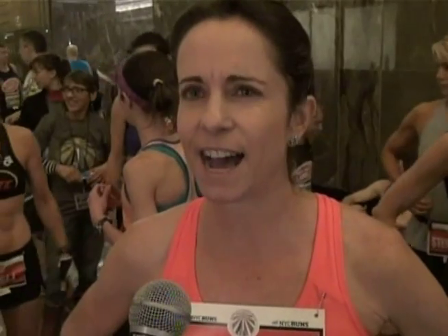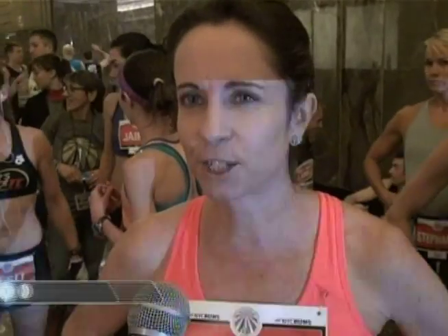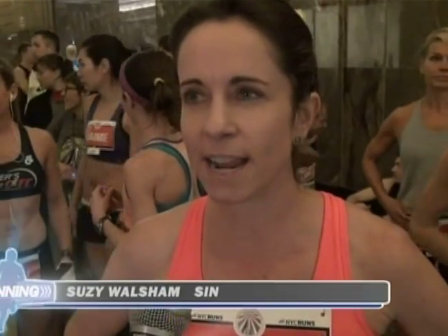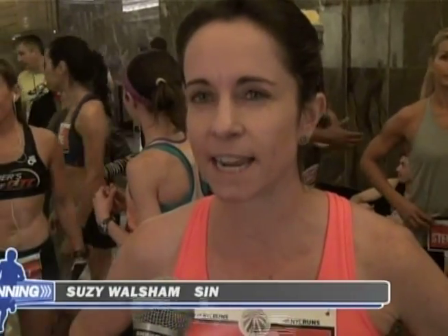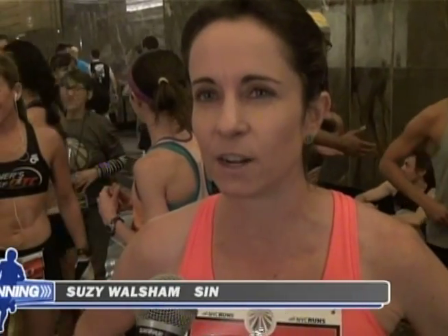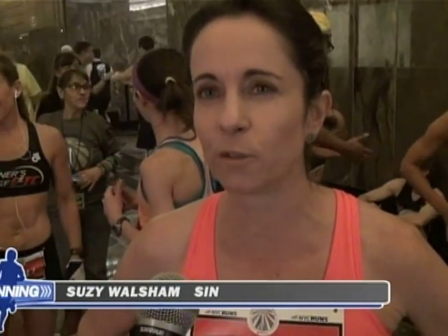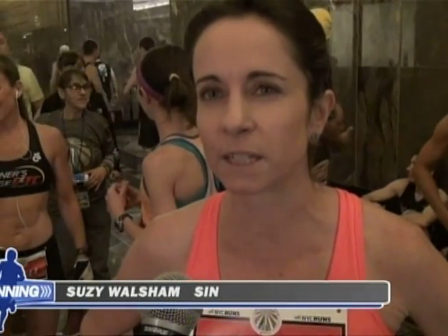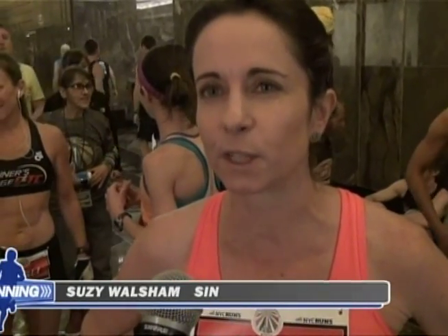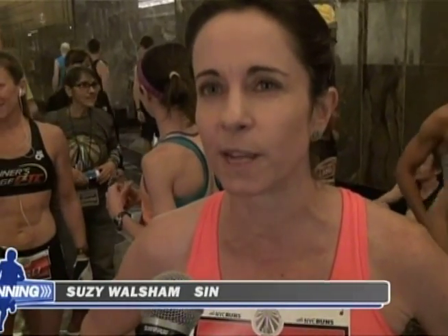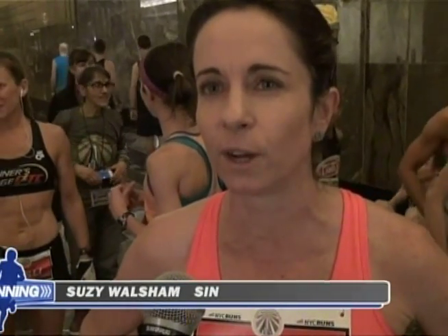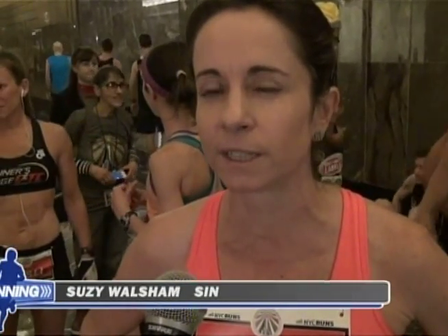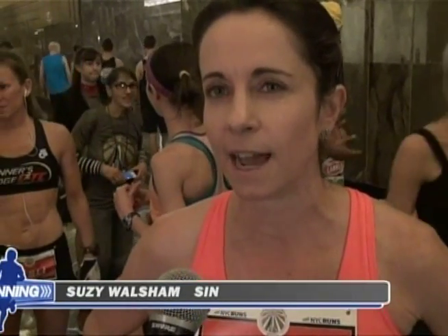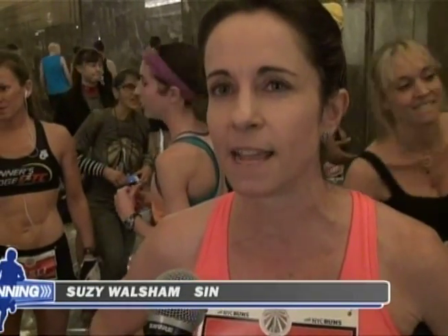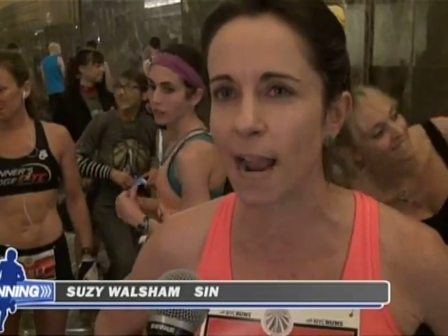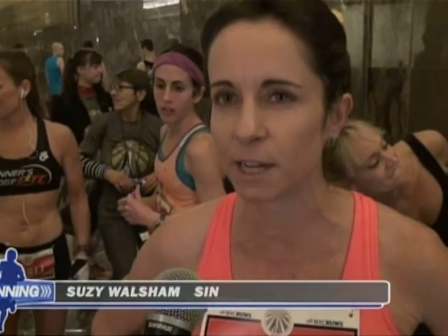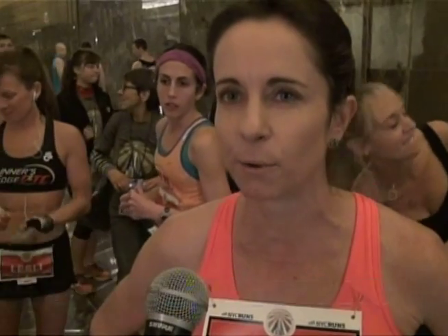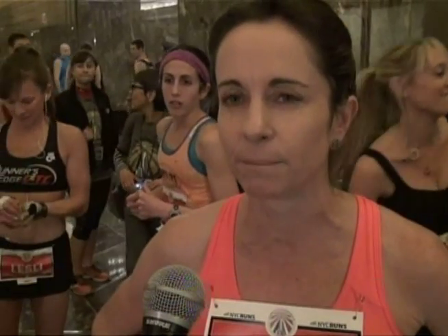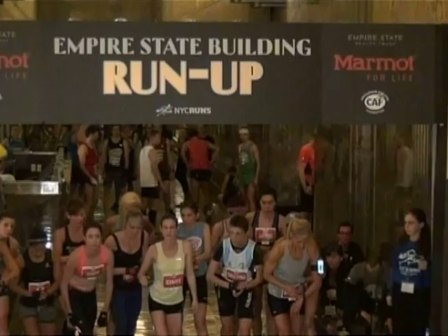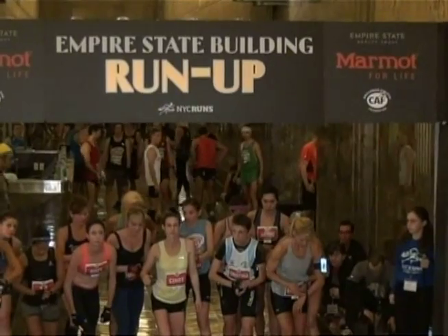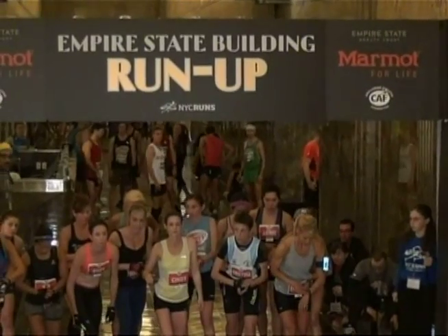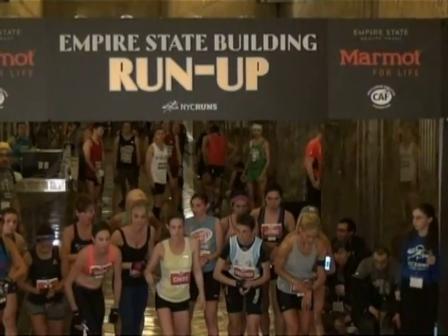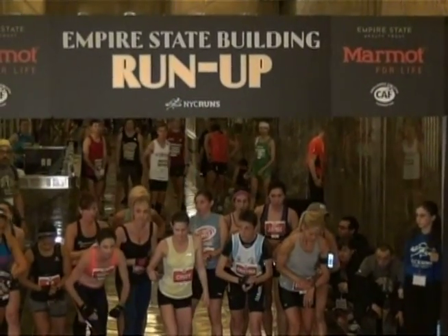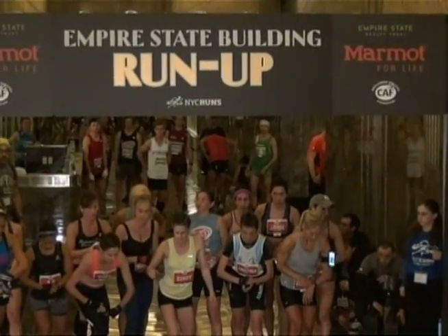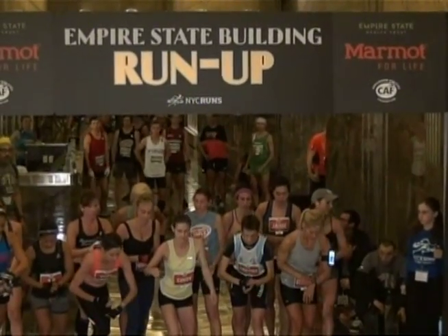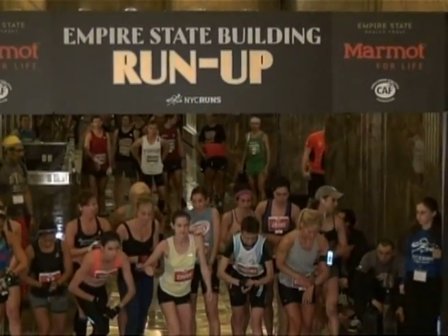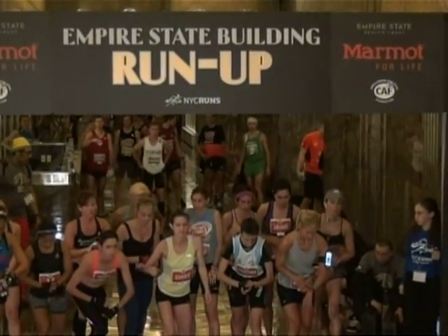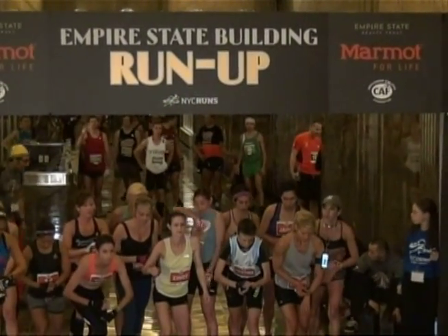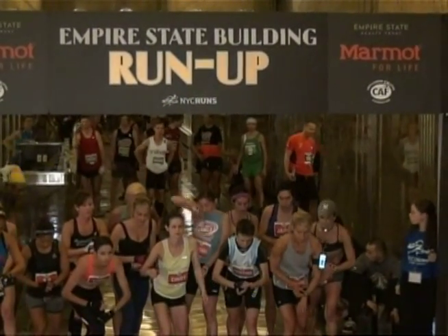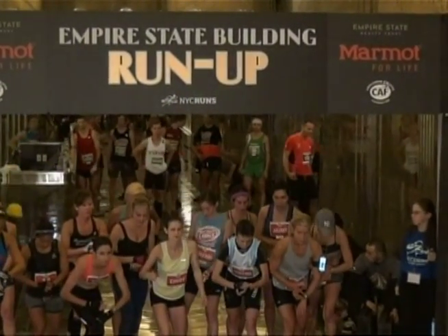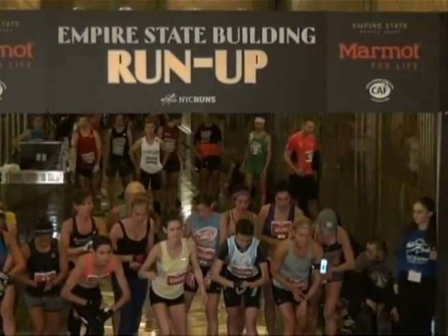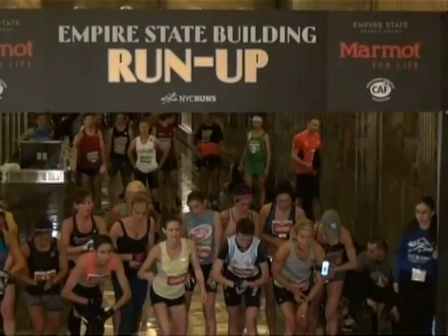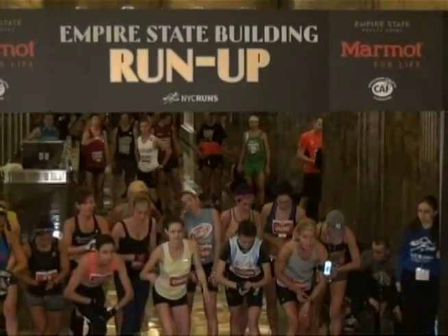Just try and take it not too fast the first 20 floors, and then try and get into a rhythm. I'd dearly love to get another win, so I'll just try my best.